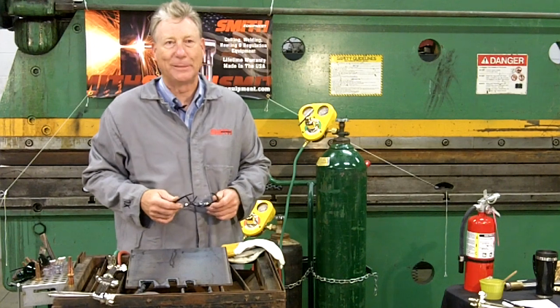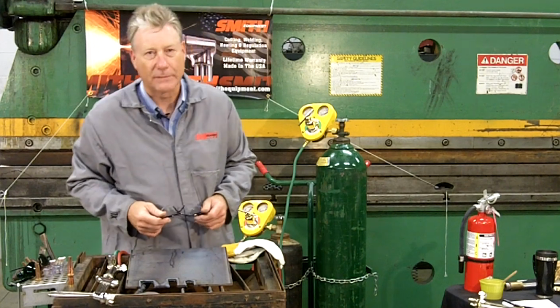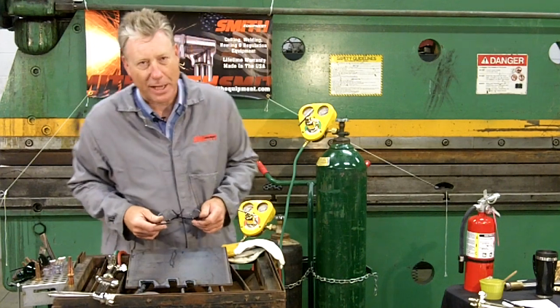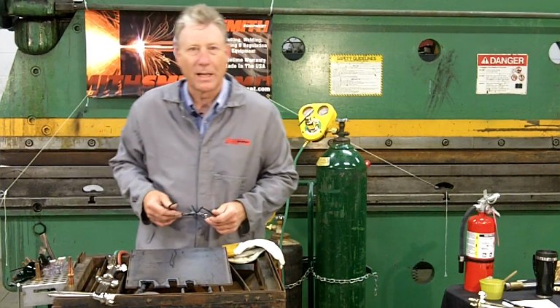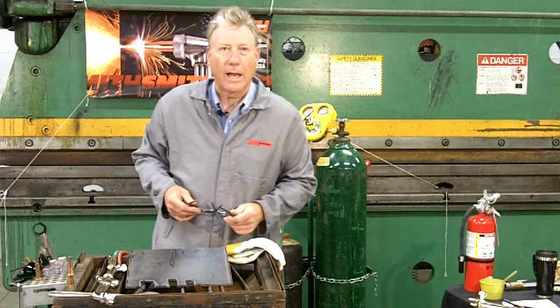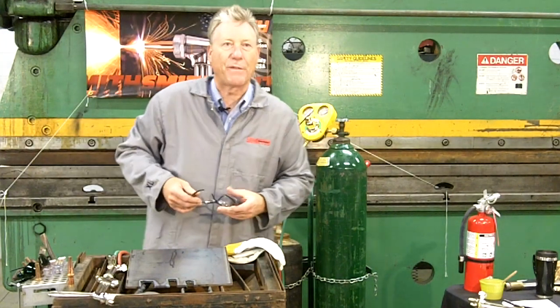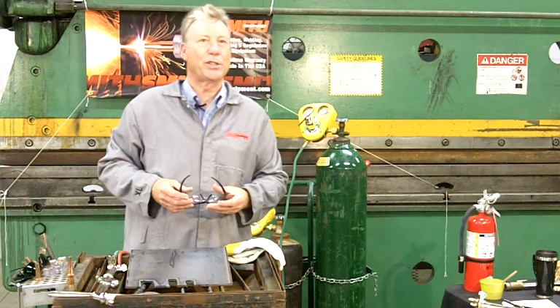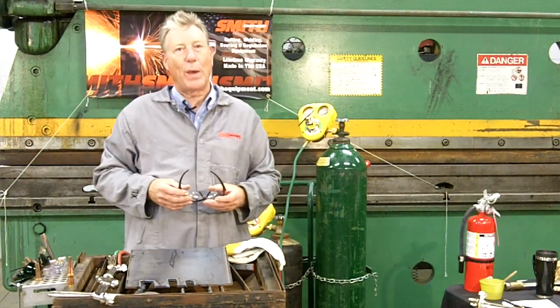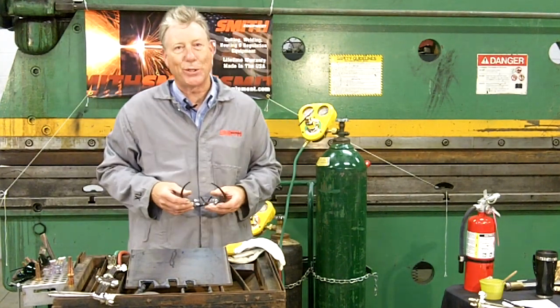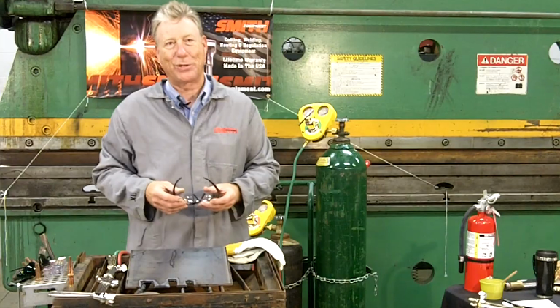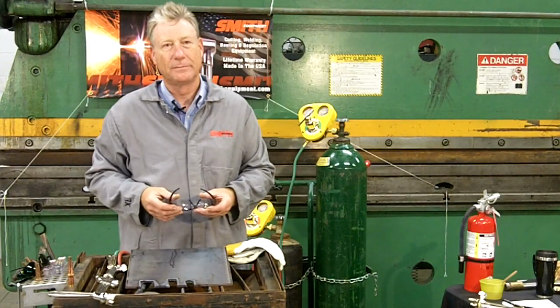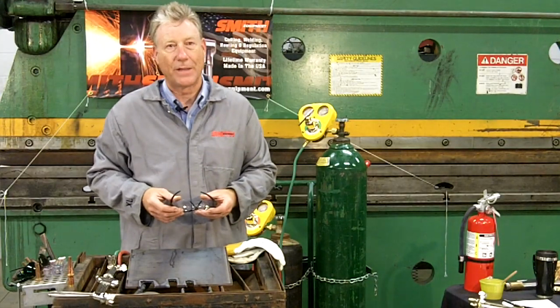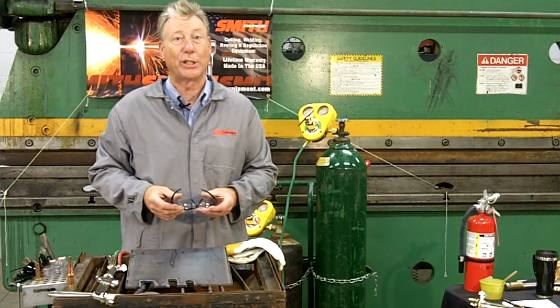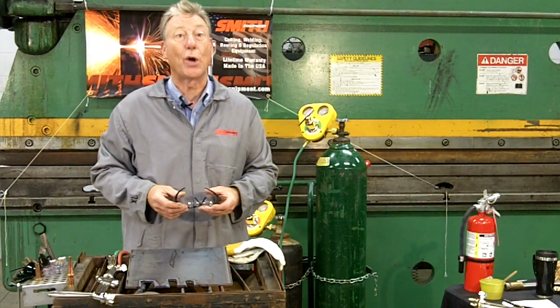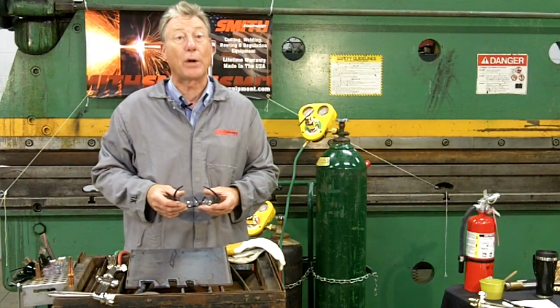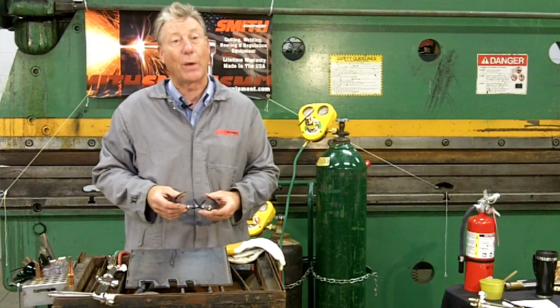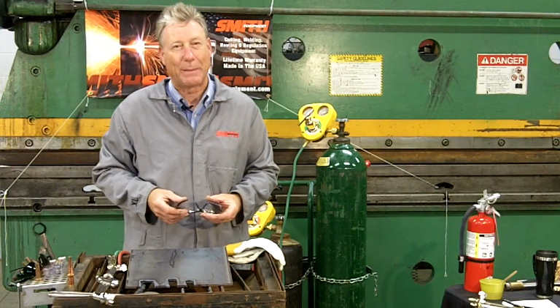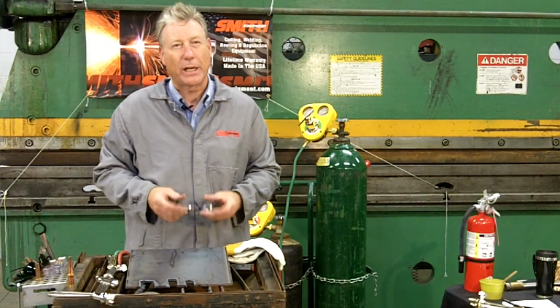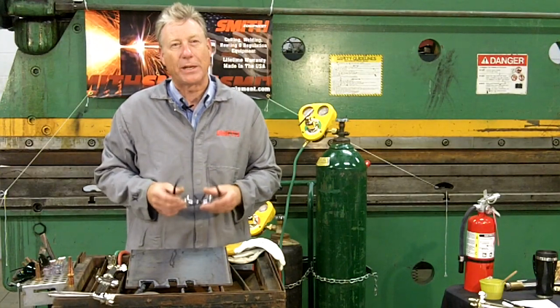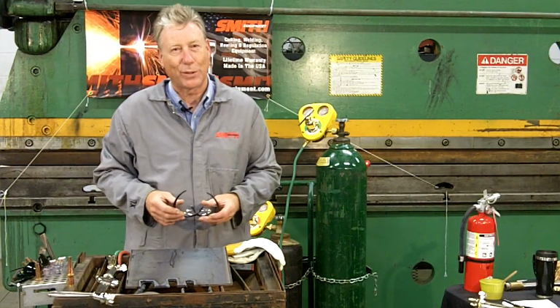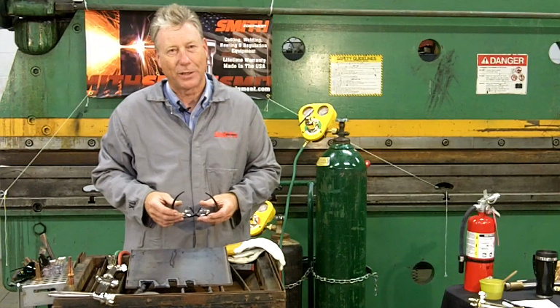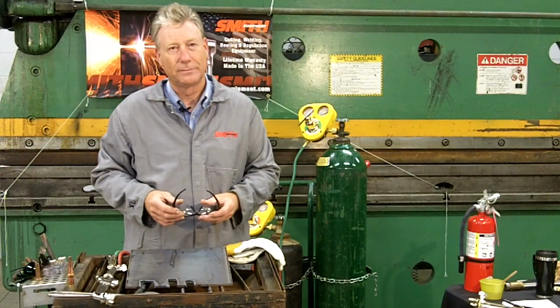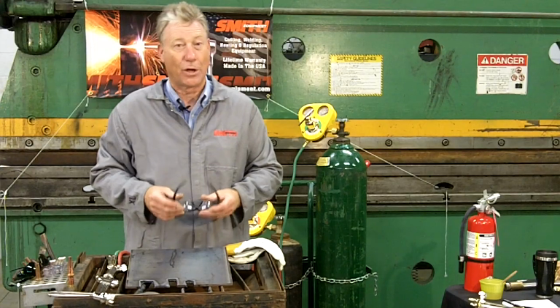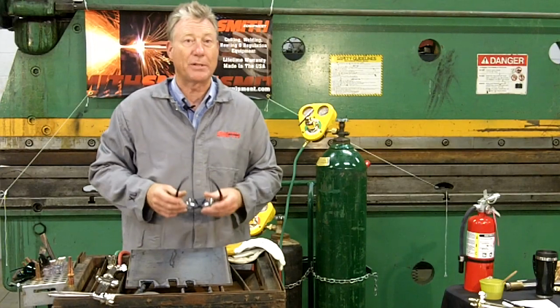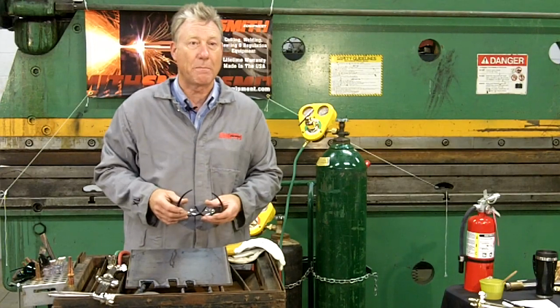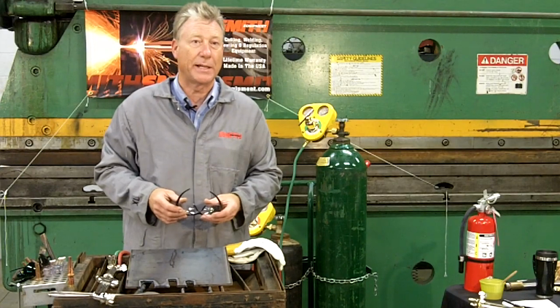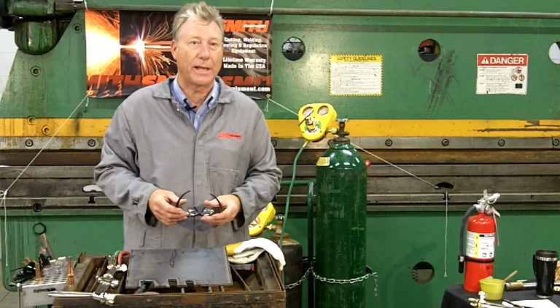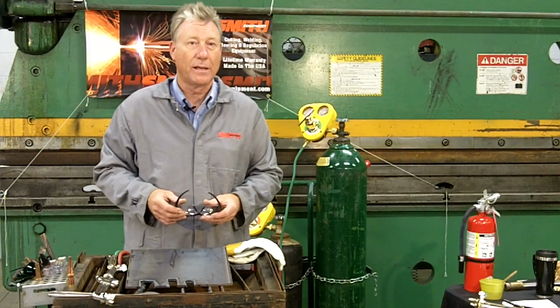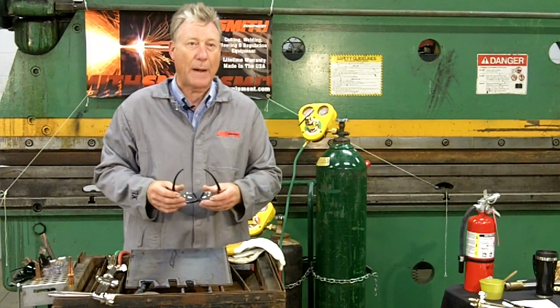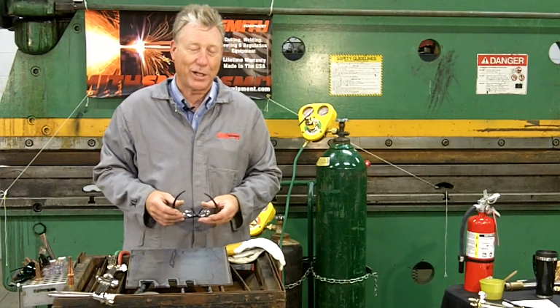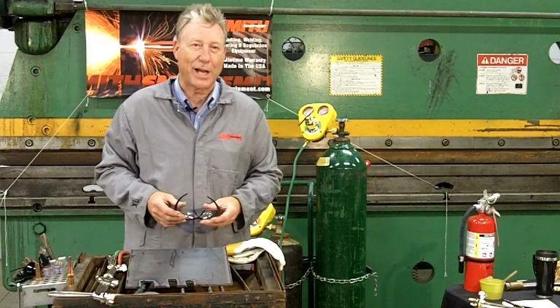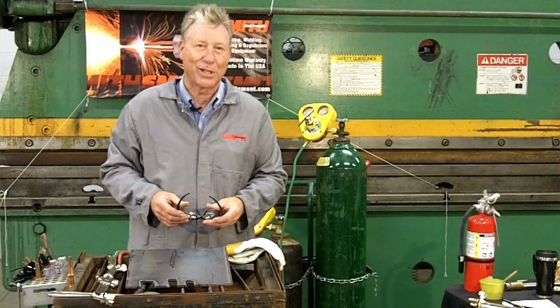Hi, I'm Dale Johnson, and thanks for visiting the Smith Equipment YouTube Classroom. In this lesson we're going to go through the proper equipment setup for cutting with an oxyfuel cutting torch. I'll also be demonstrating some basic cutting techniques and the proper way to shut down the oxyfuel system.